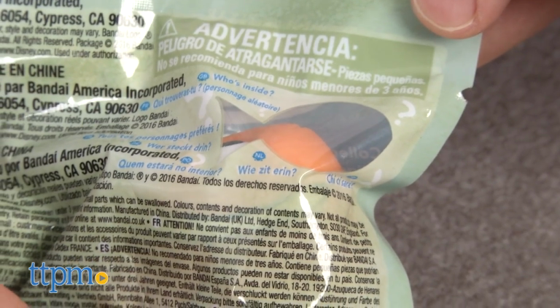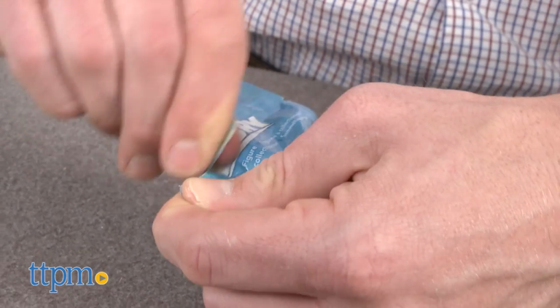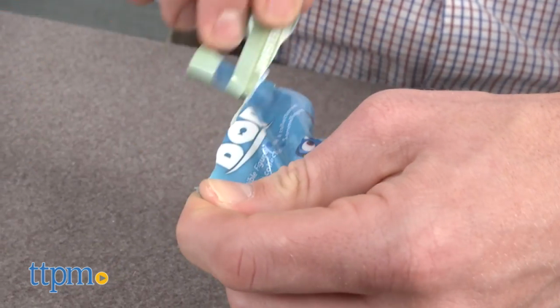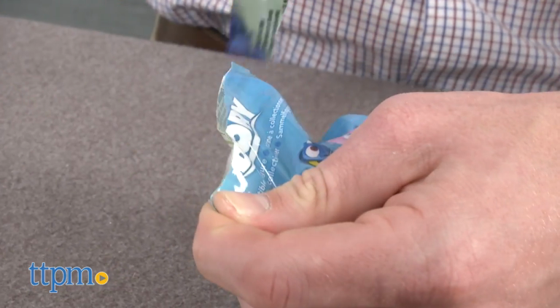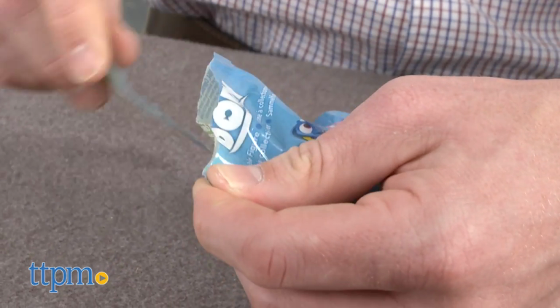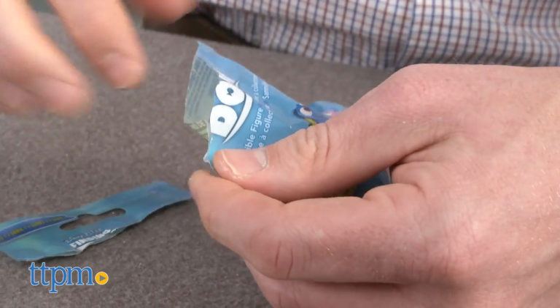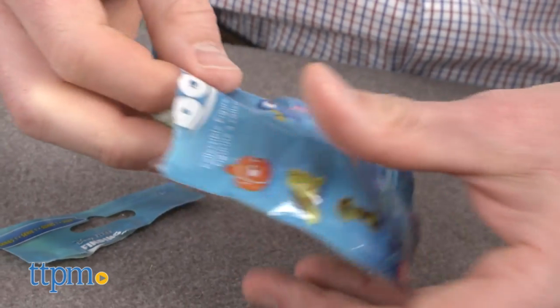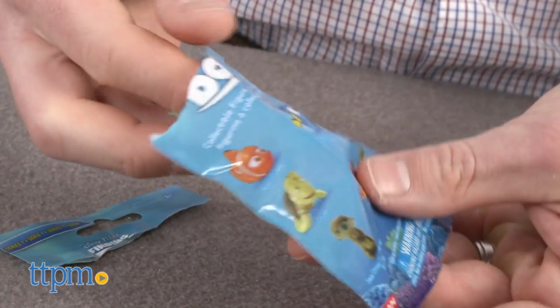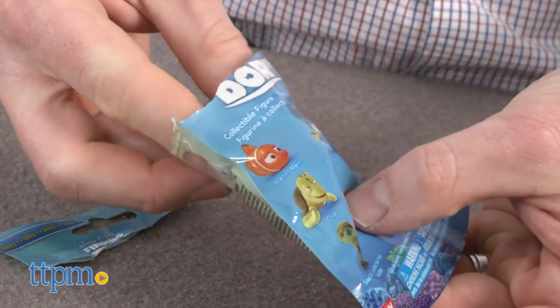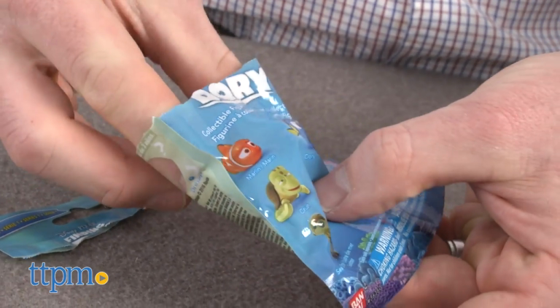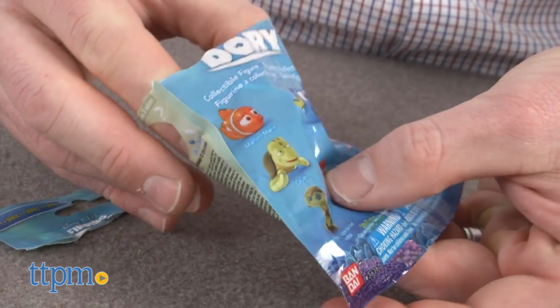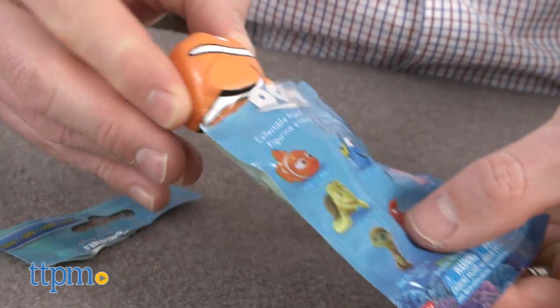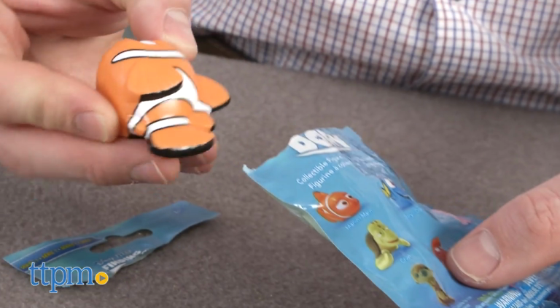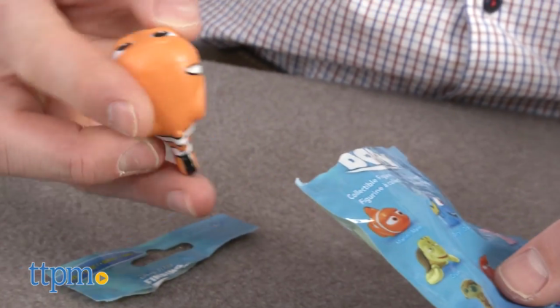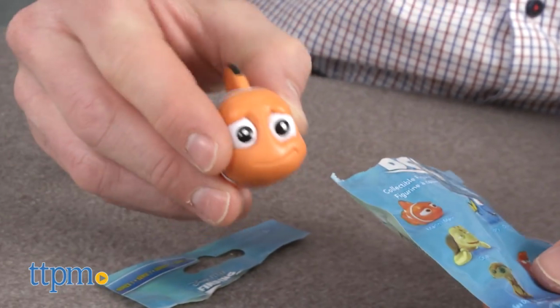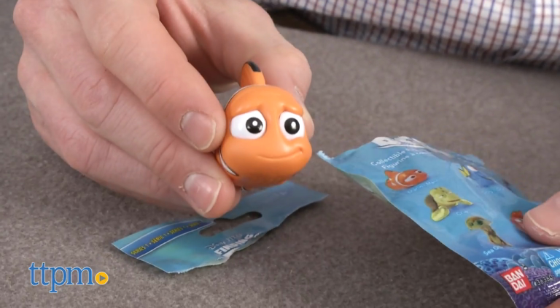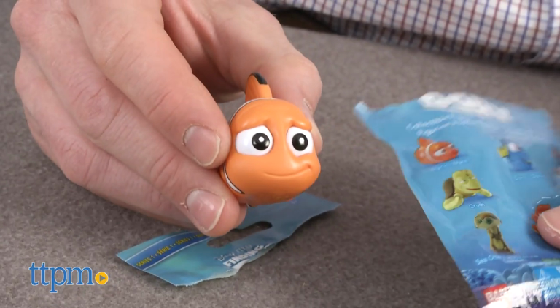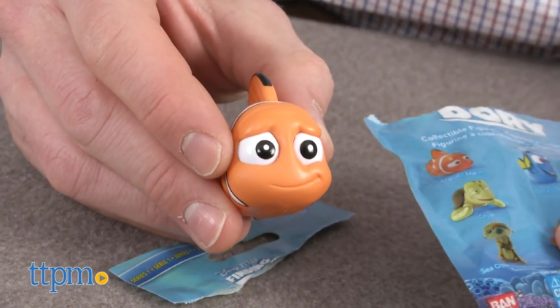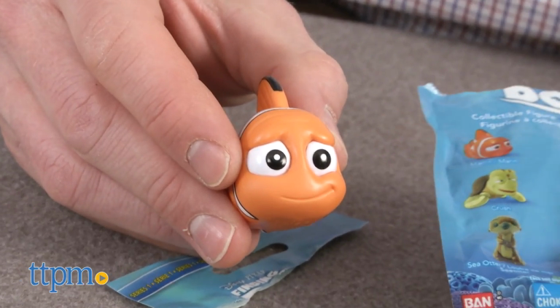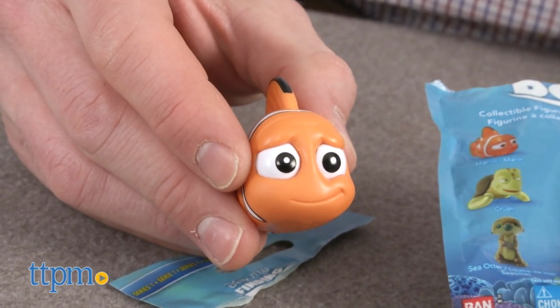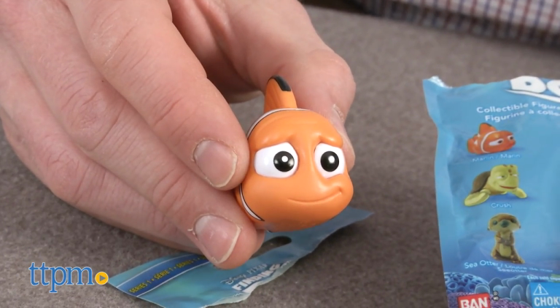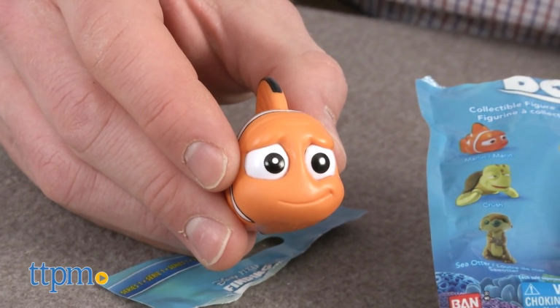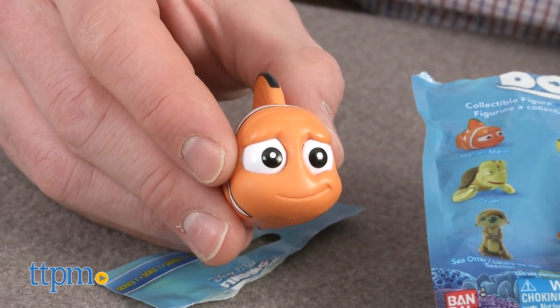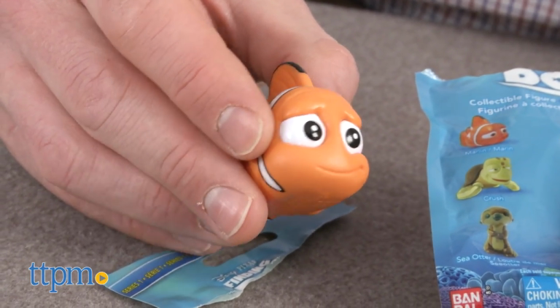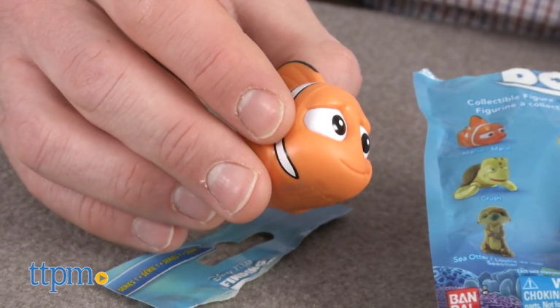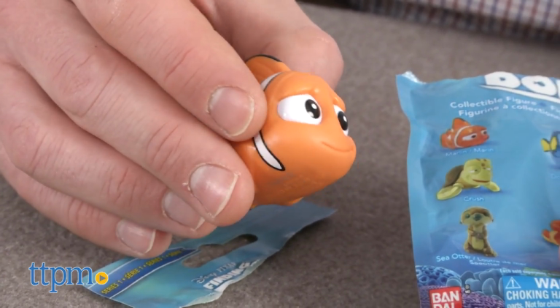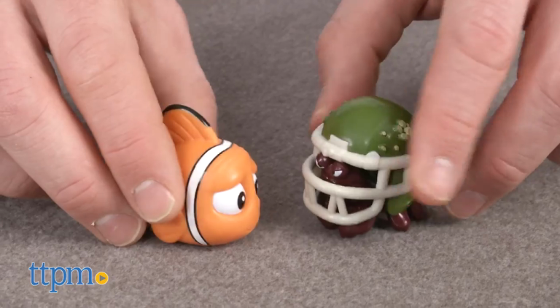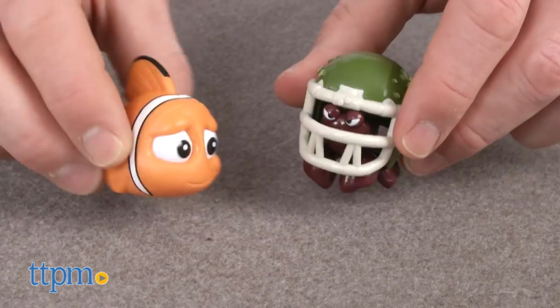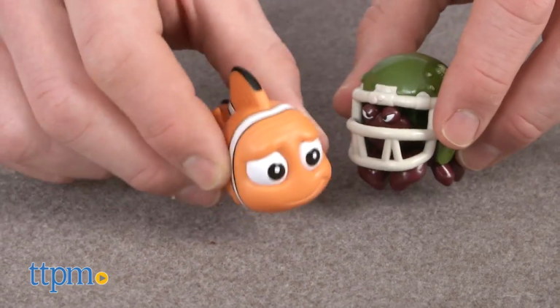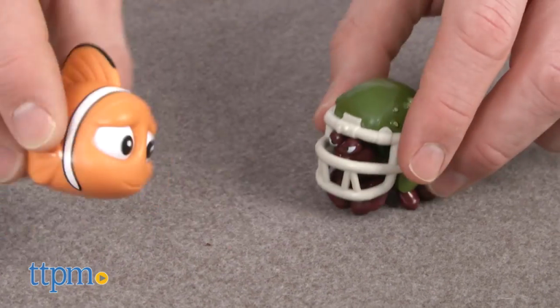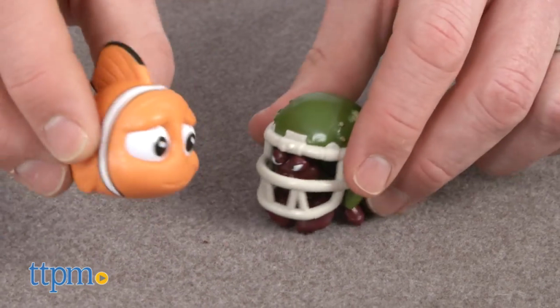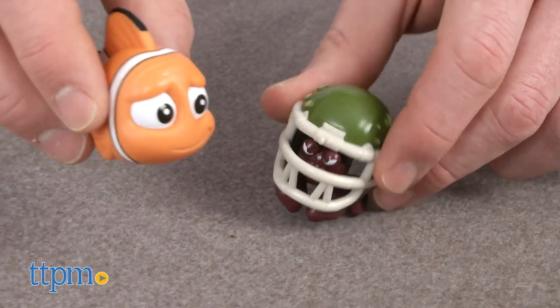Or you can be a better sport and wait until you open the pack. Either way, look for Dory, Becky, Marlin, Crush, Sea Otter, Hank, Pearl, or Hermit Crab. Then collect and trade with your friends.